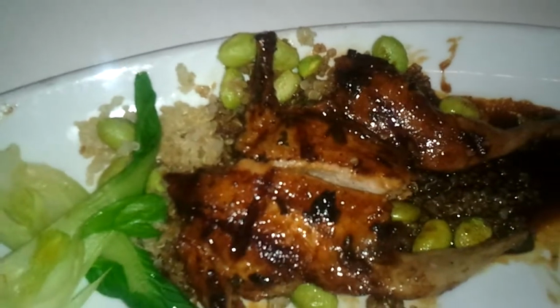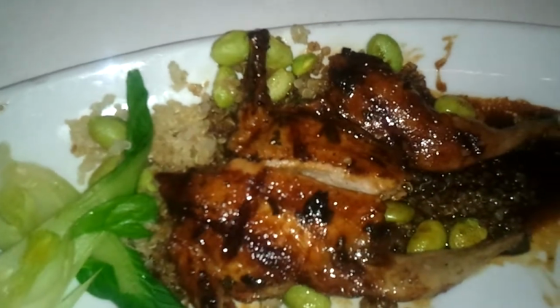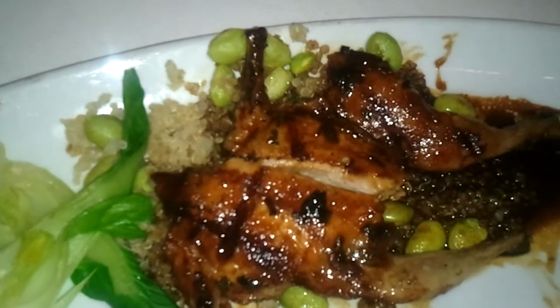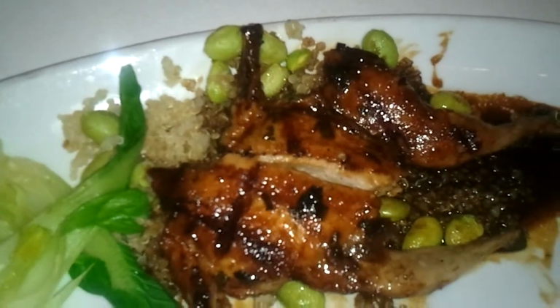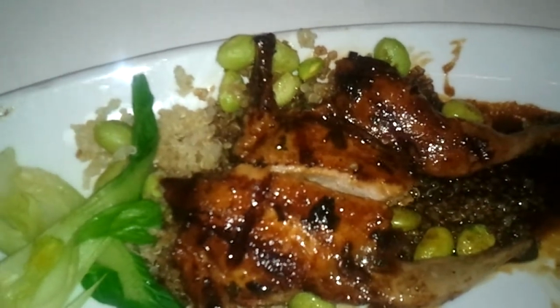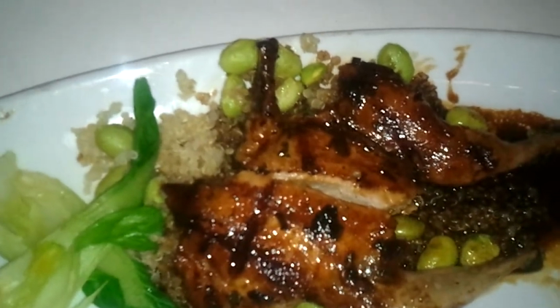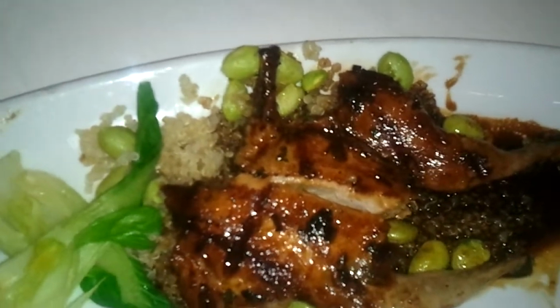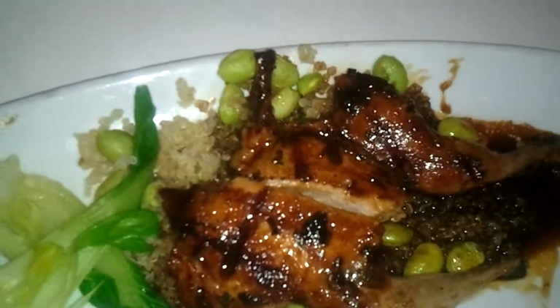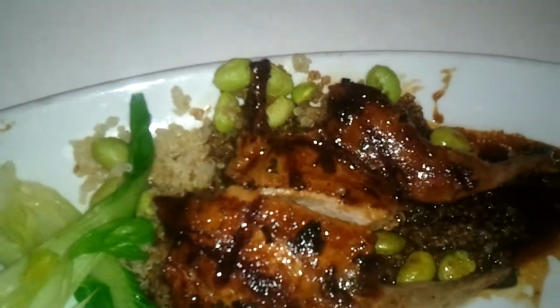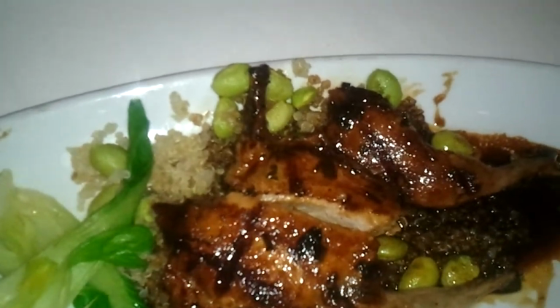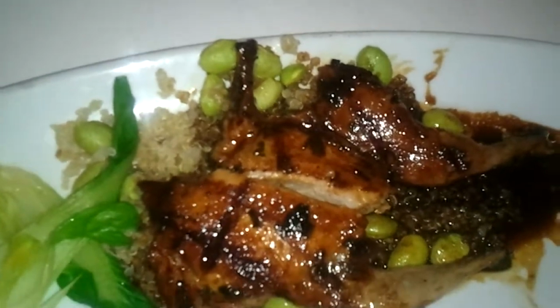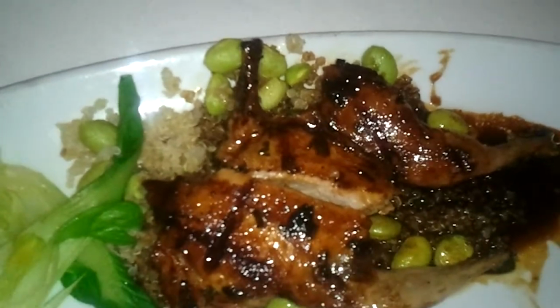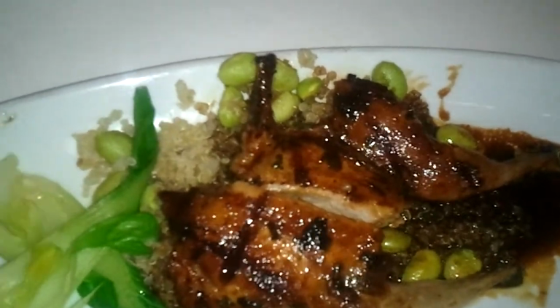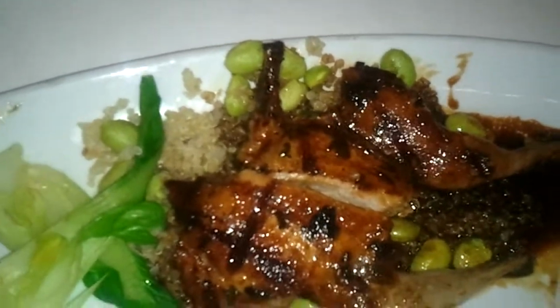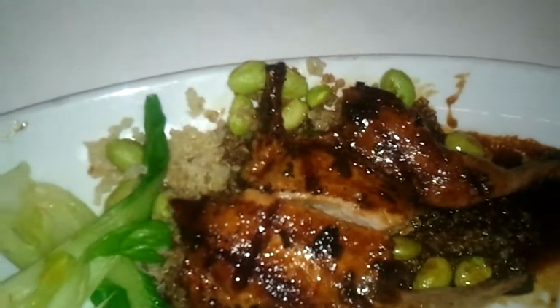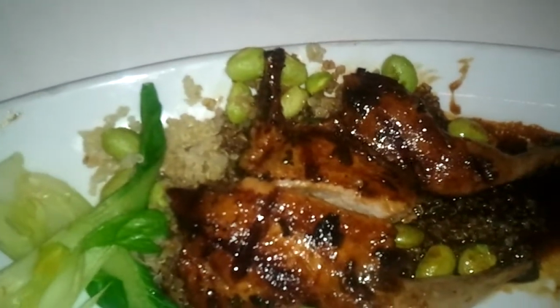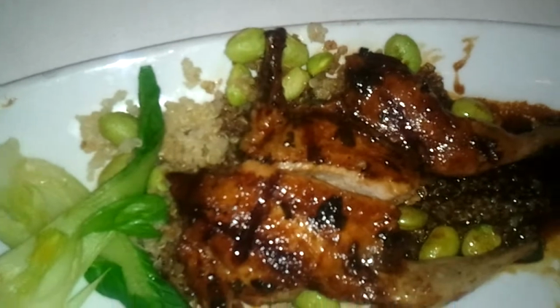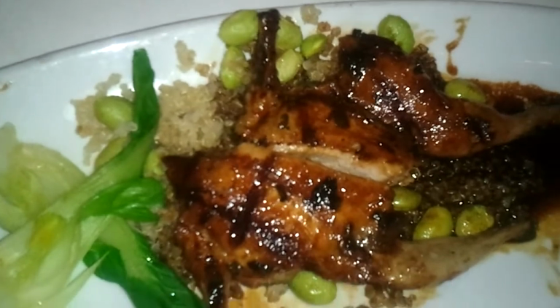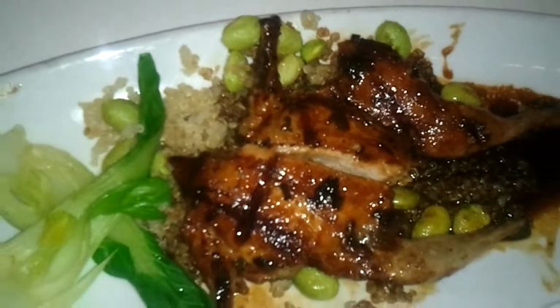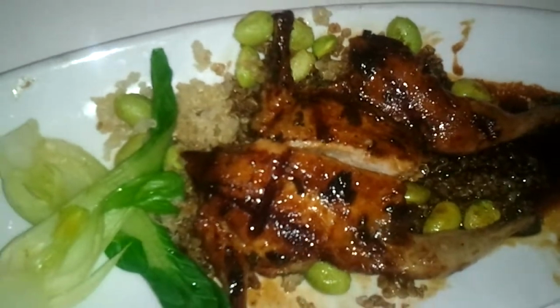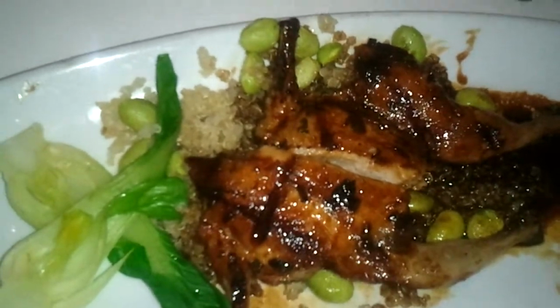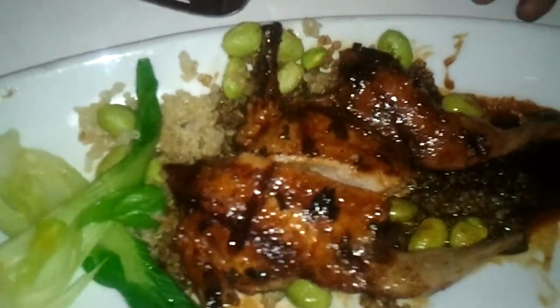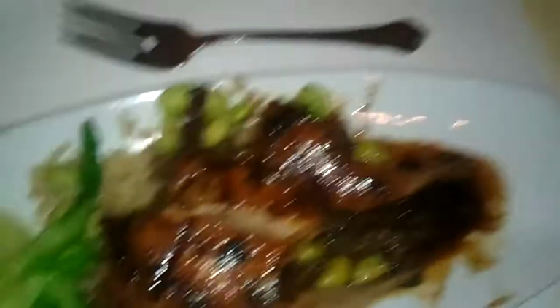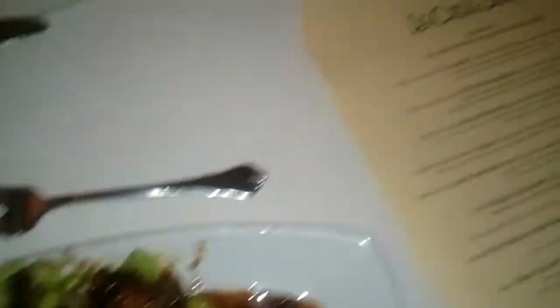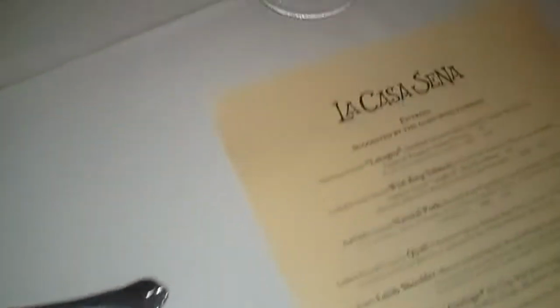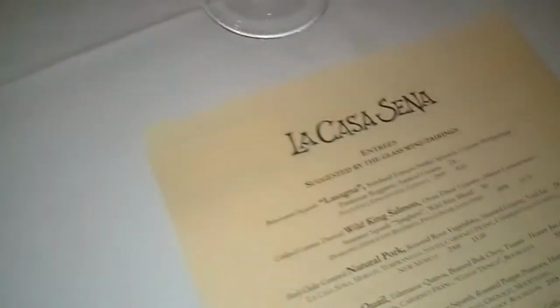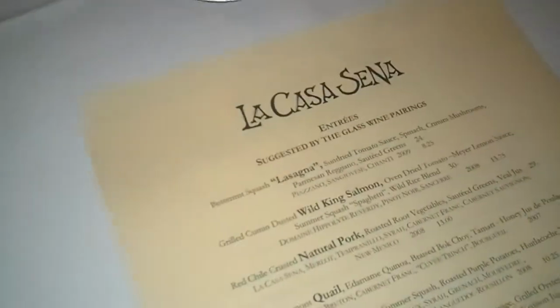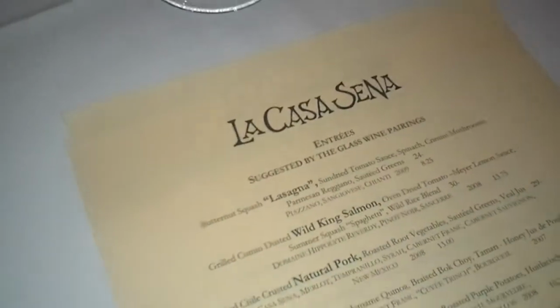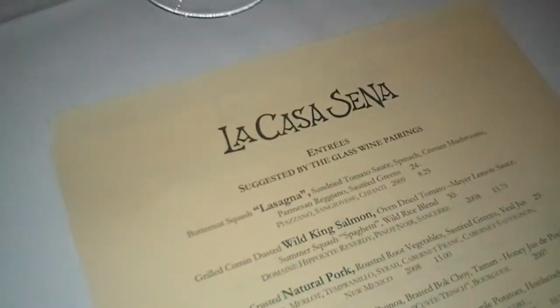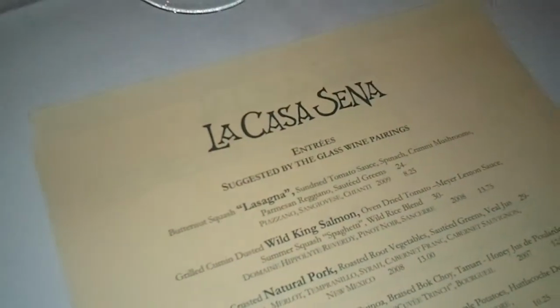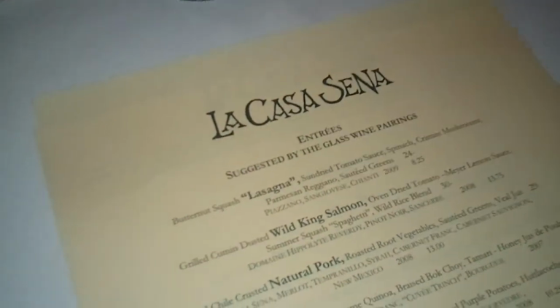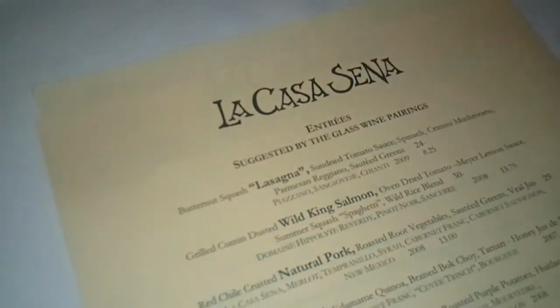Excellent — very nice protein, tastes delicious. That's another winner here from La Casa Sina, and again, we're in New Mexico.